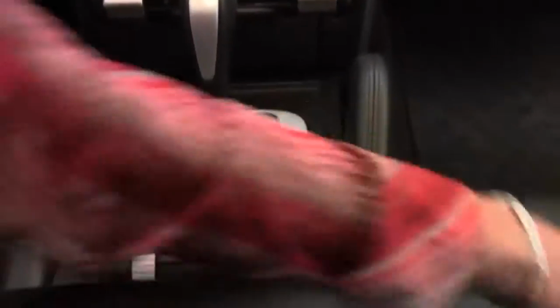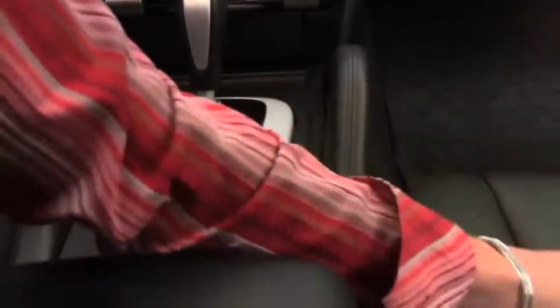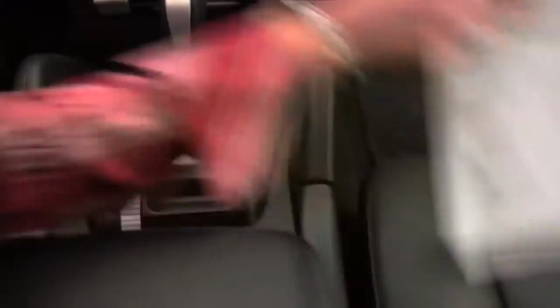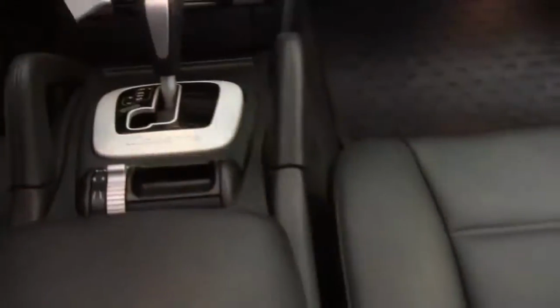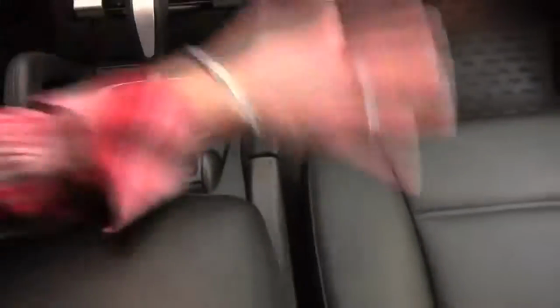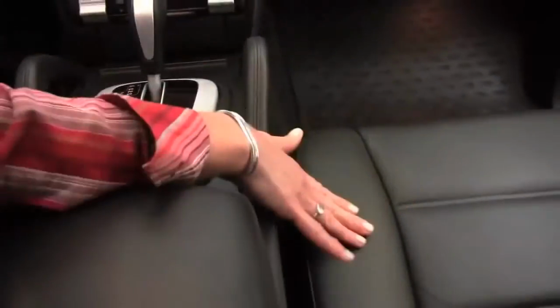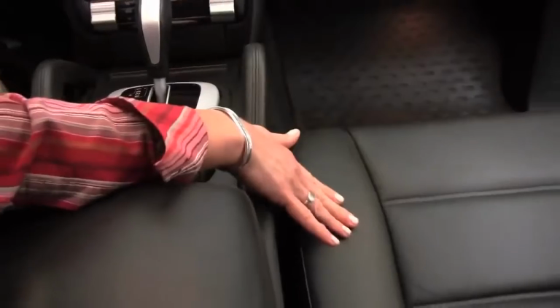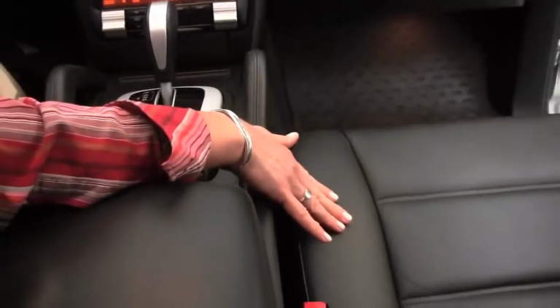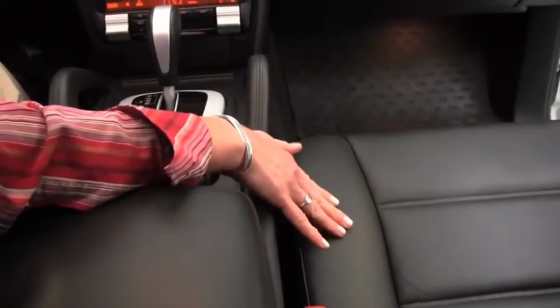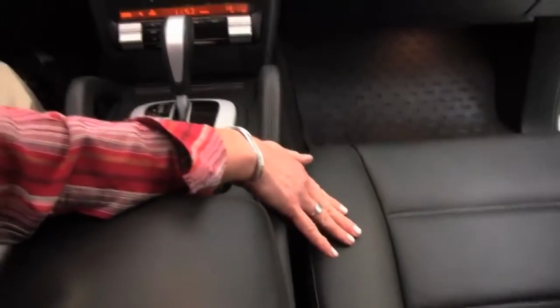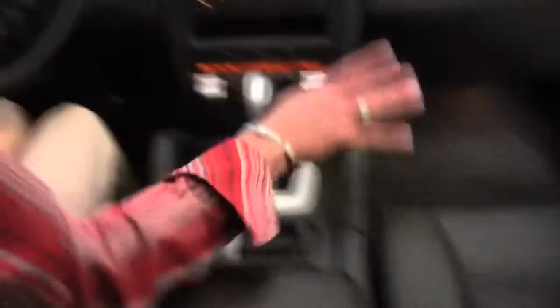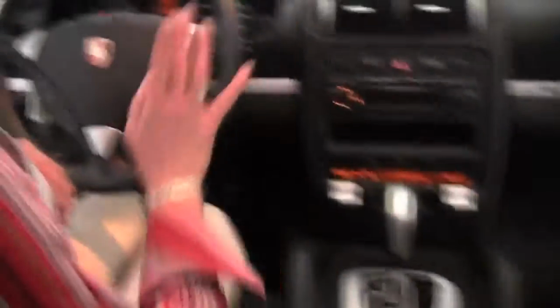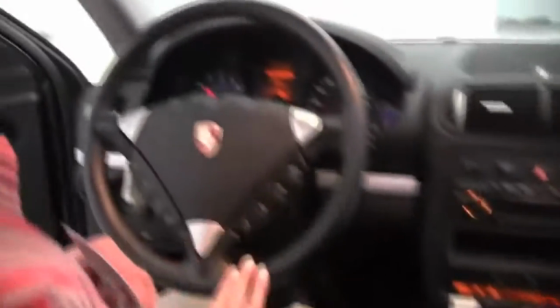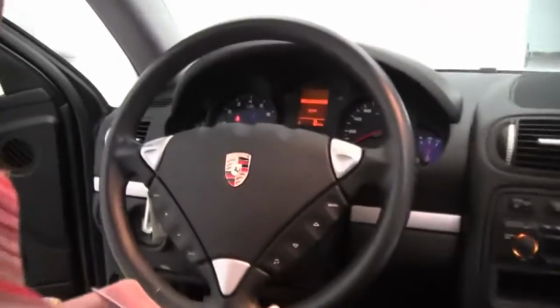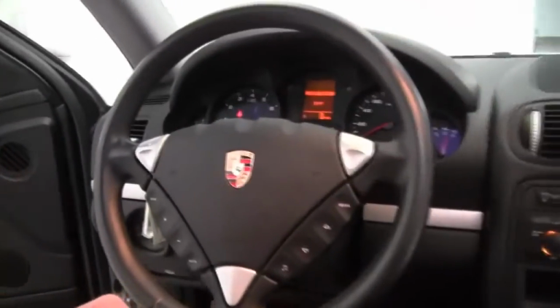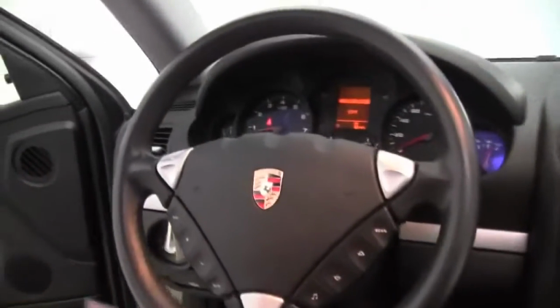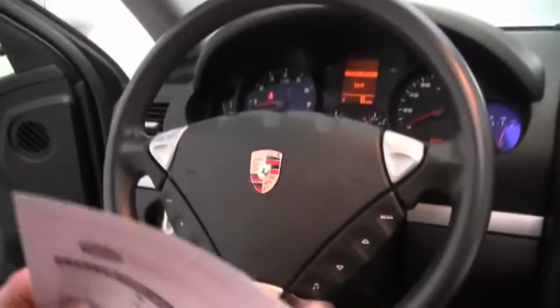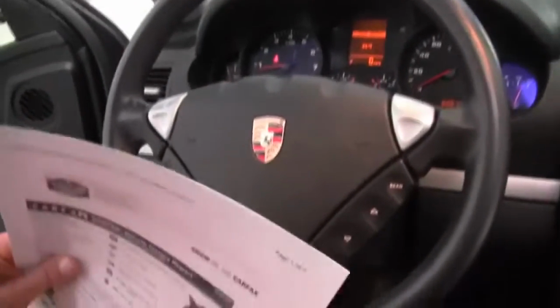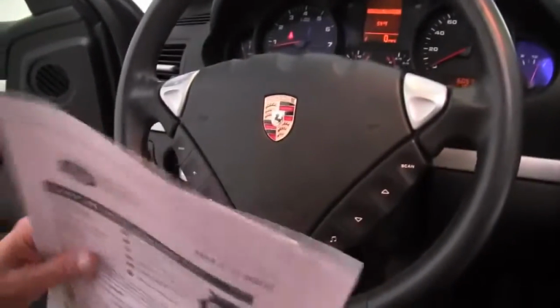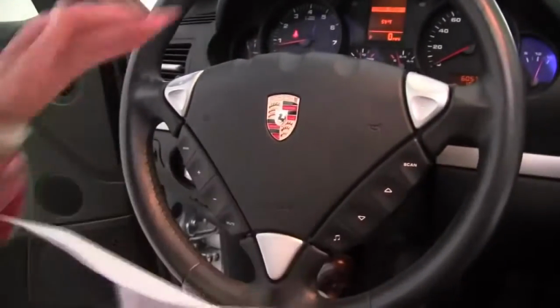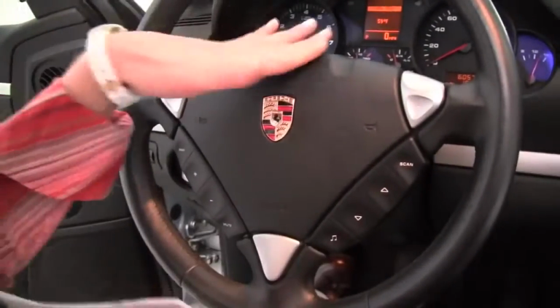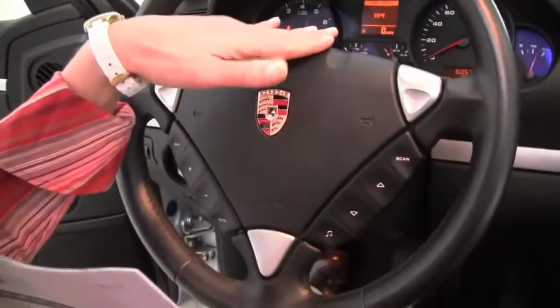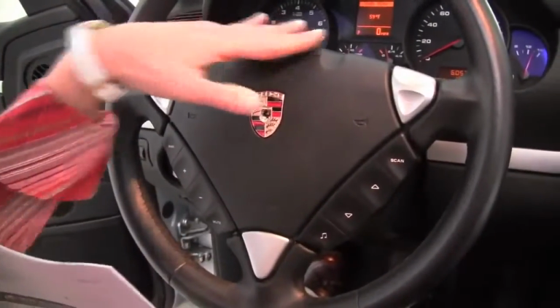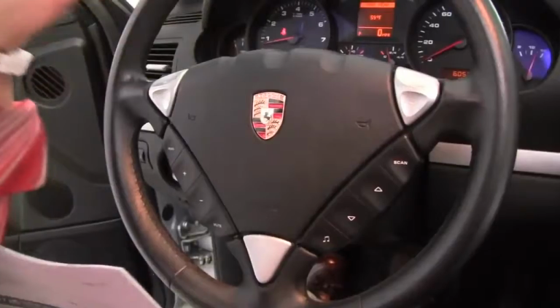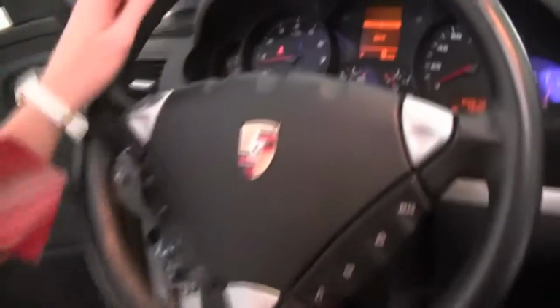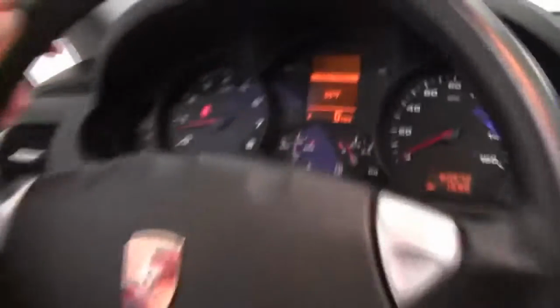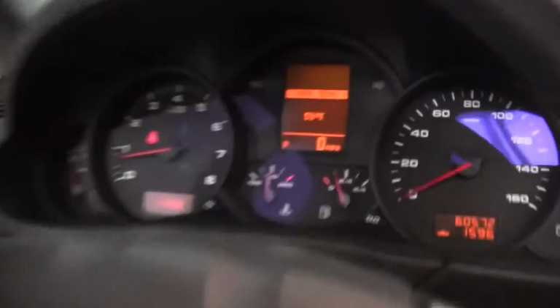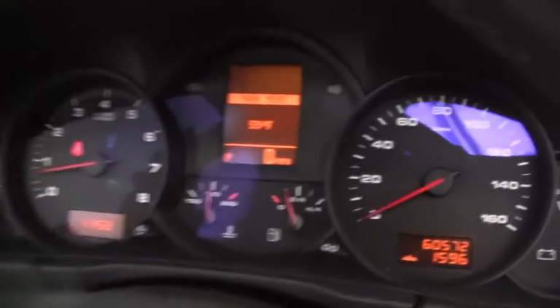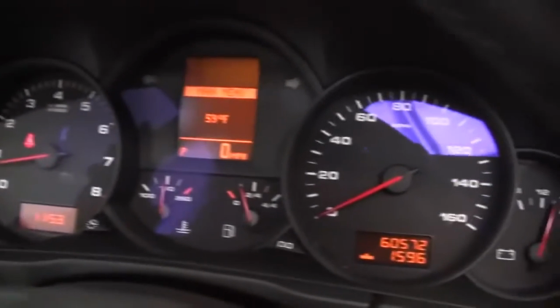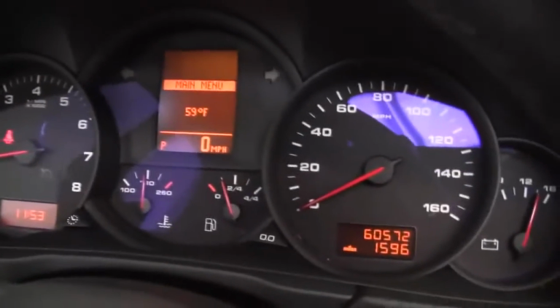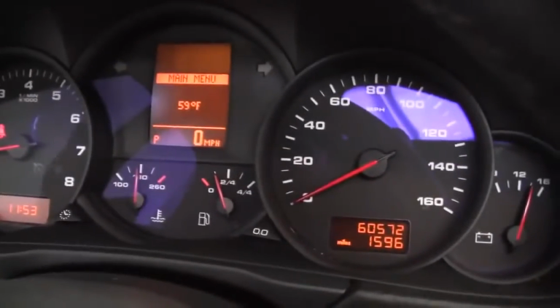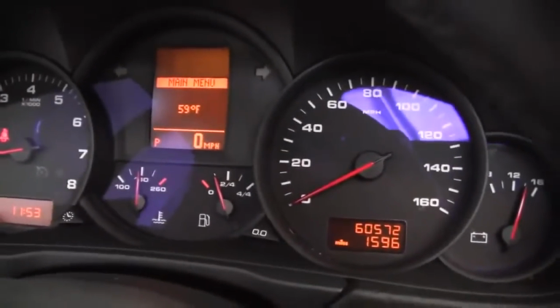Cup holders. The seats are in great condition. Steering wheel mounted audio controls. And as you can see, the vehicle has 60,572 miles on it.